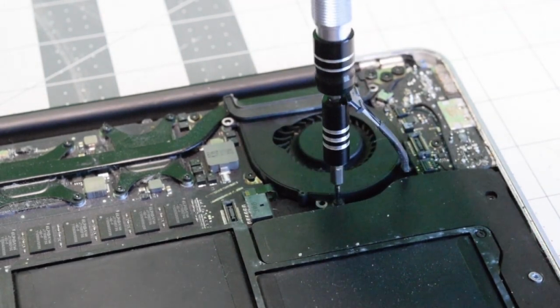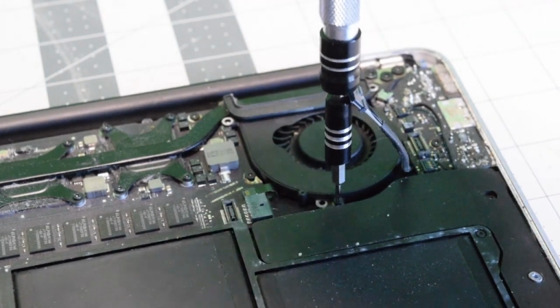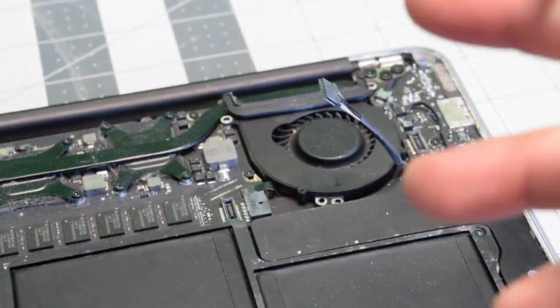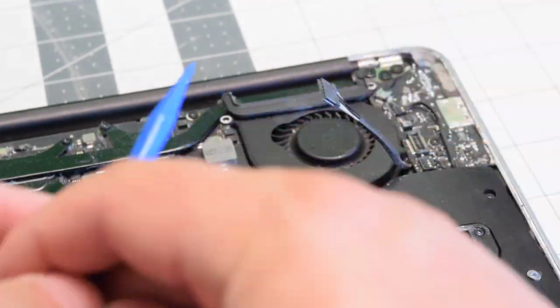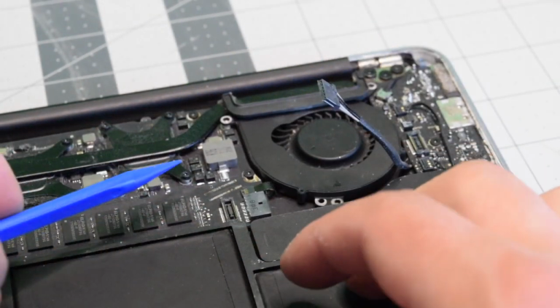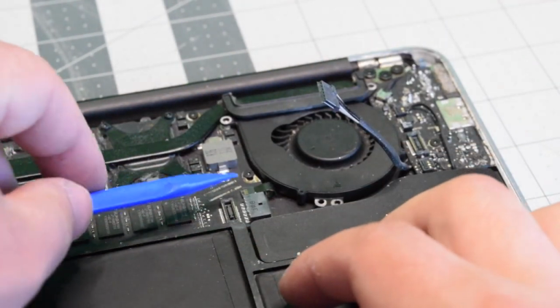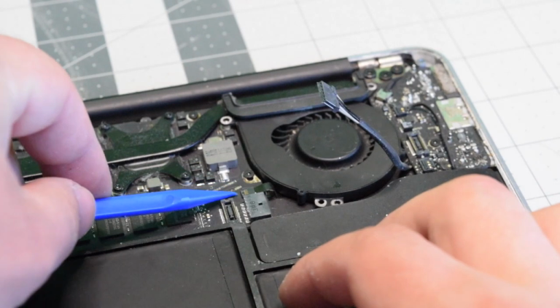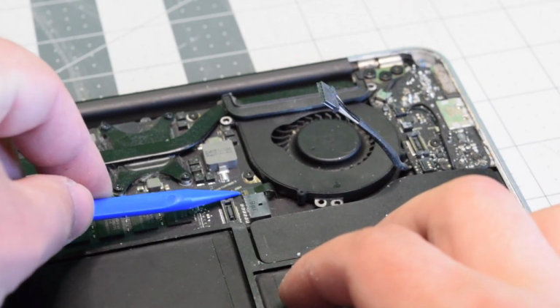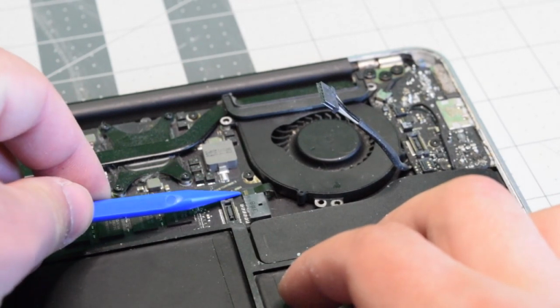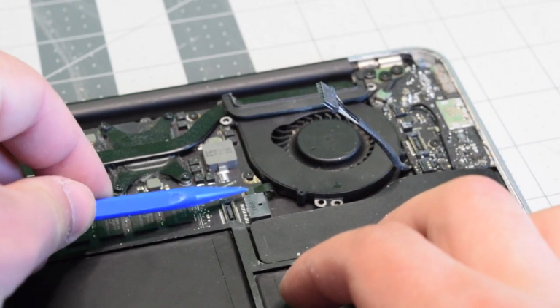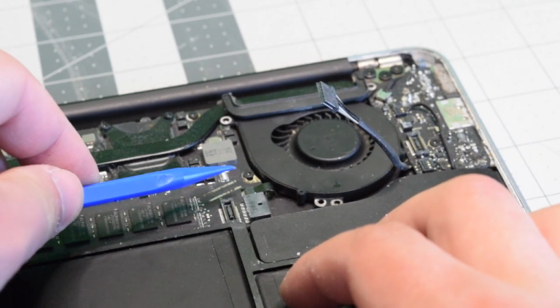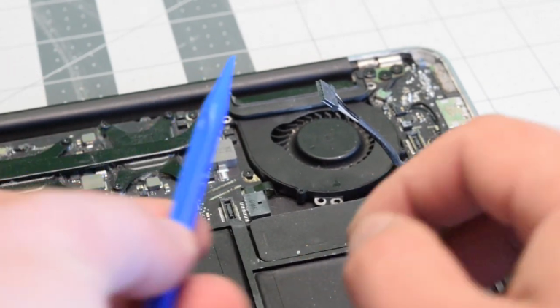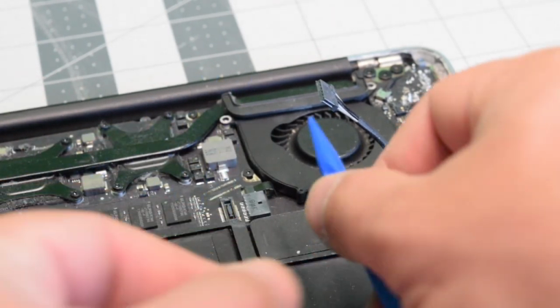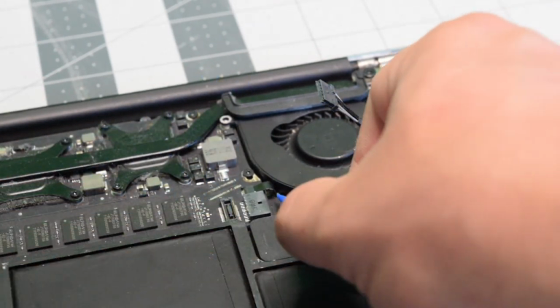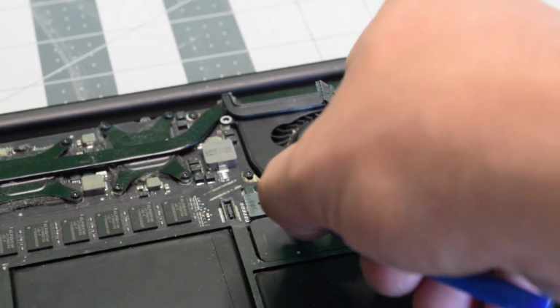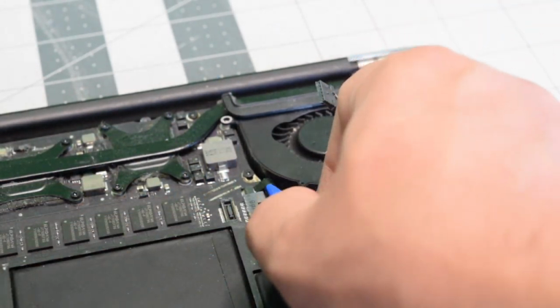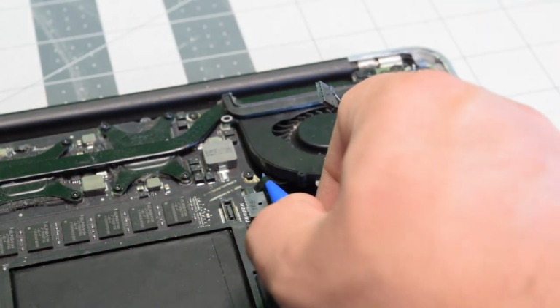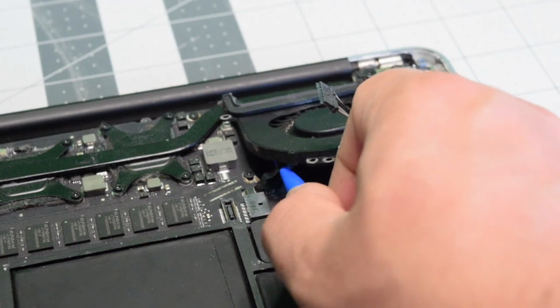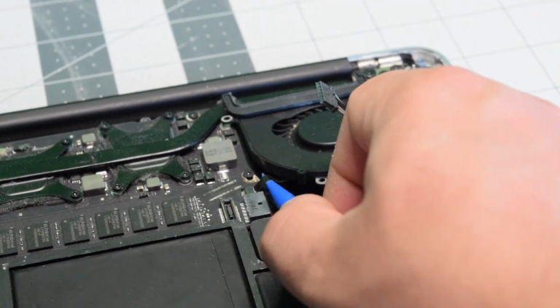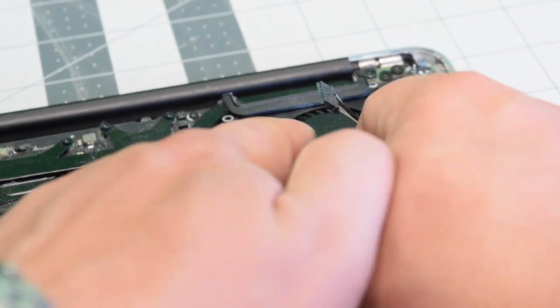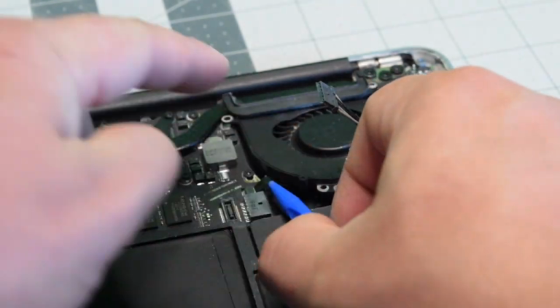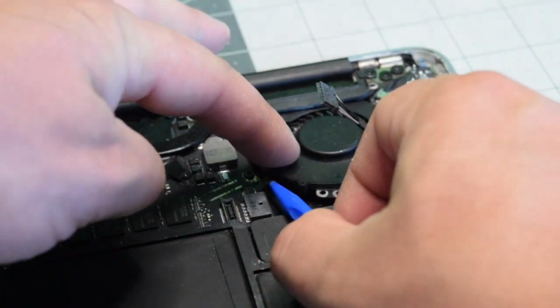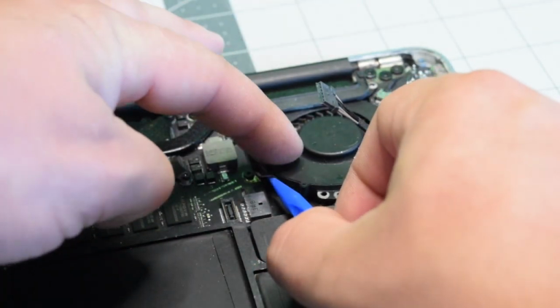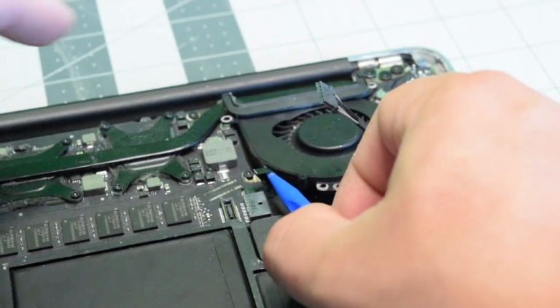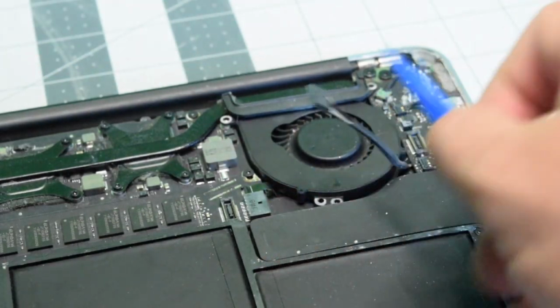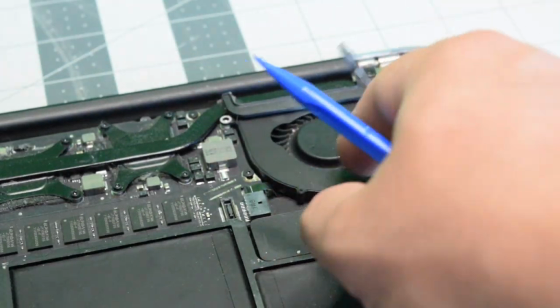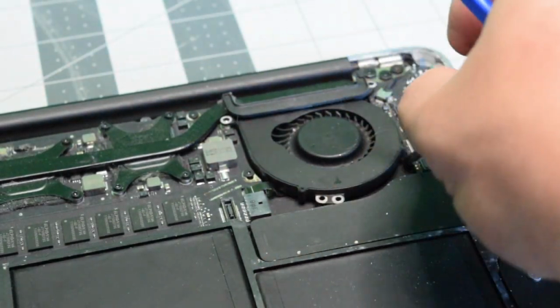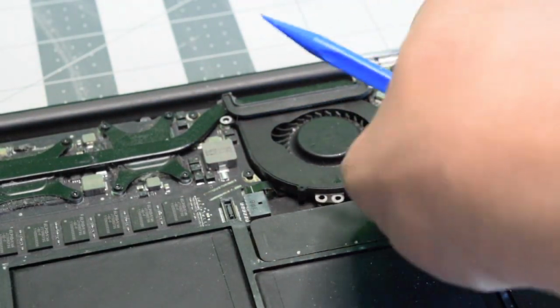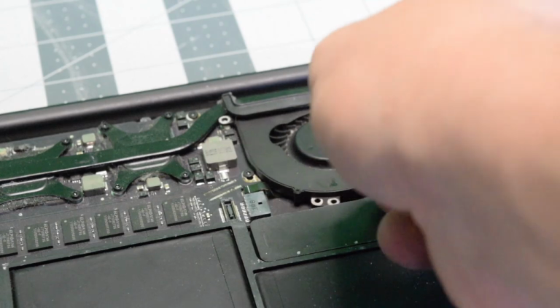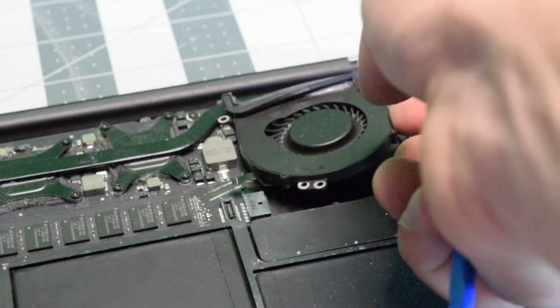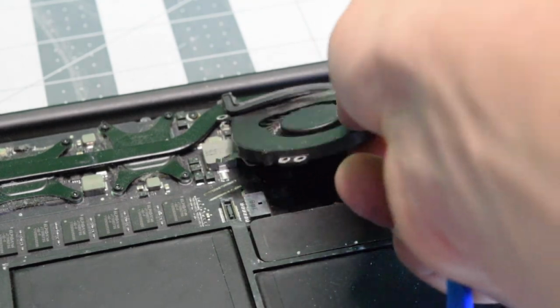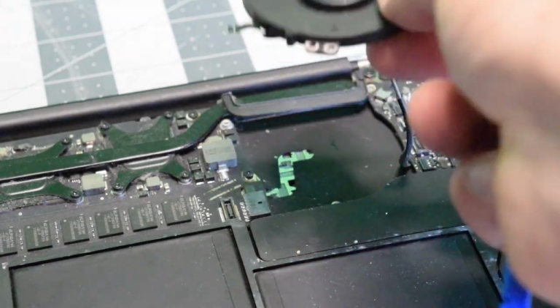With the third screw removed, we need to lift up the eyelash carefully before we pull the power cable for the fan. You can just get underneath it and pull it out. Now we can safely remove the fan.